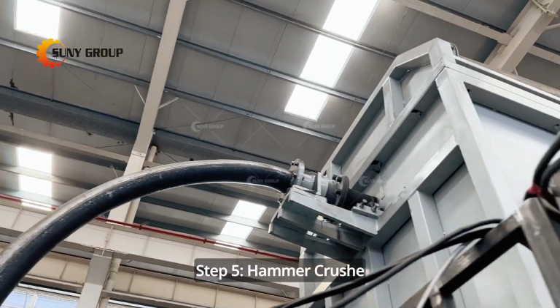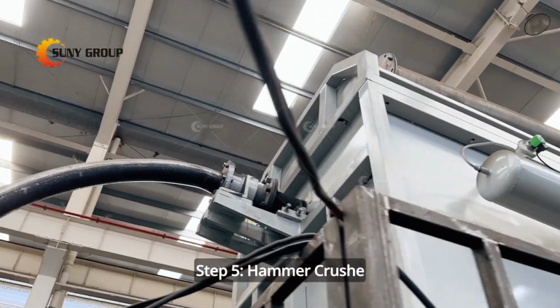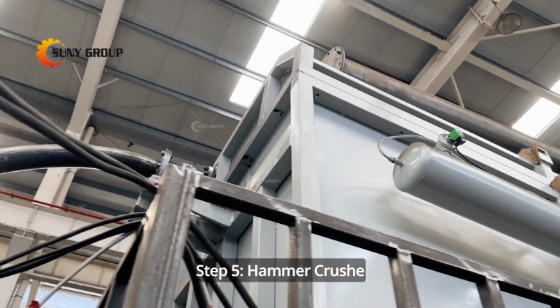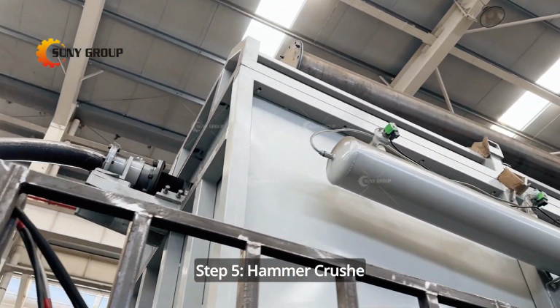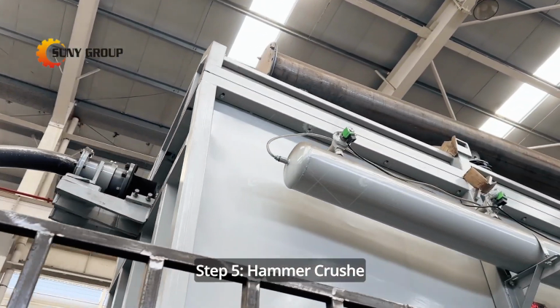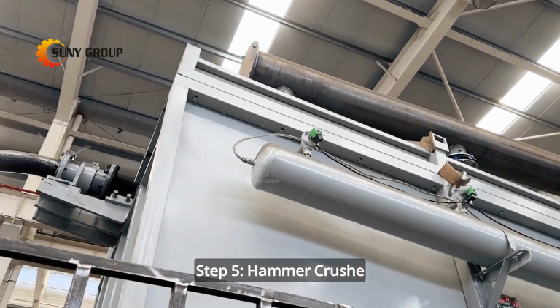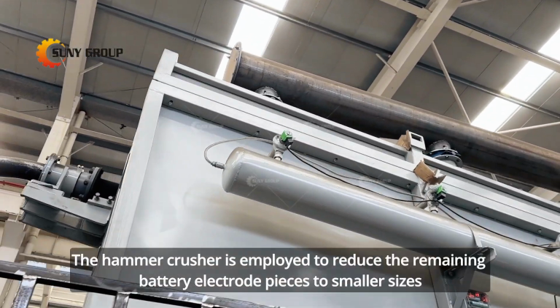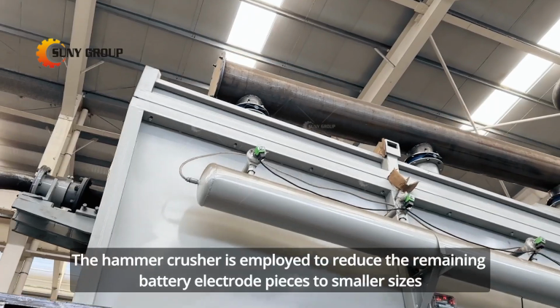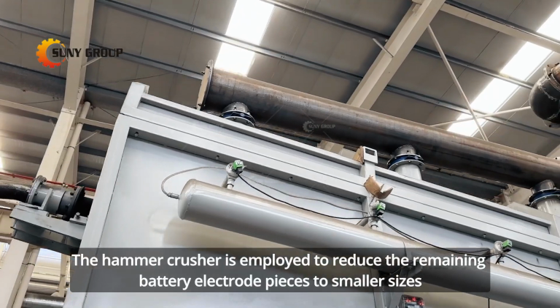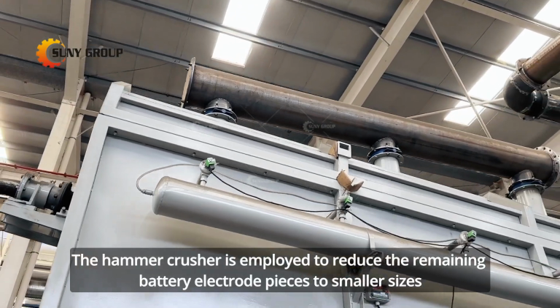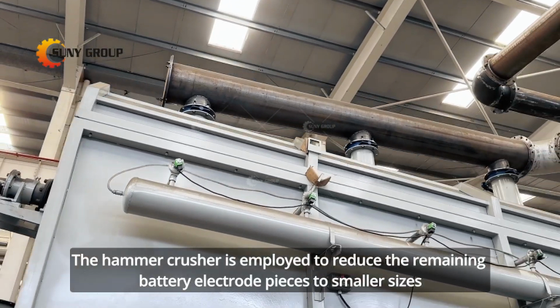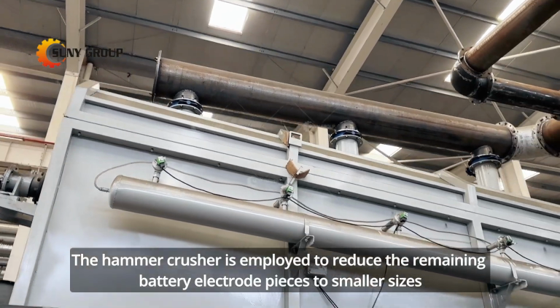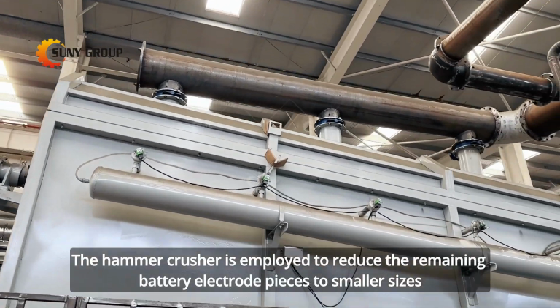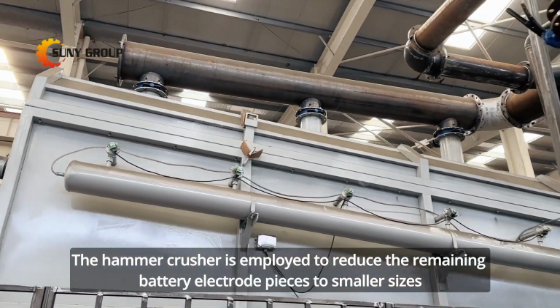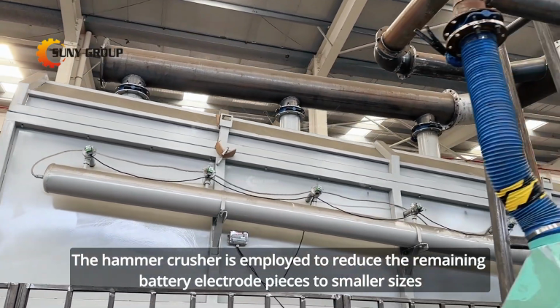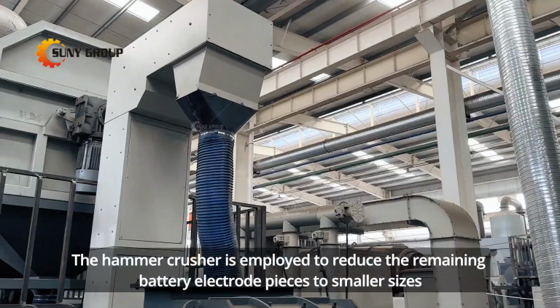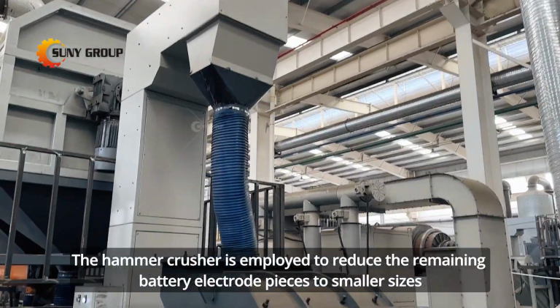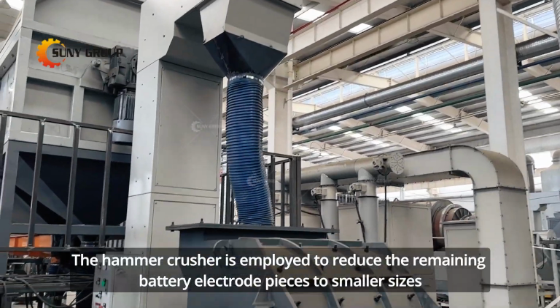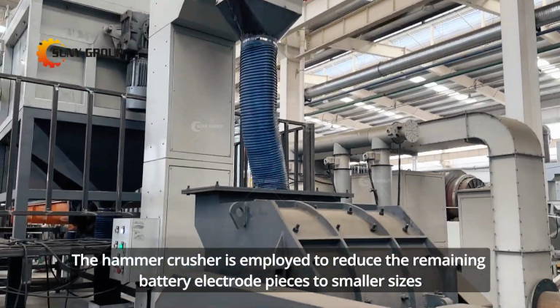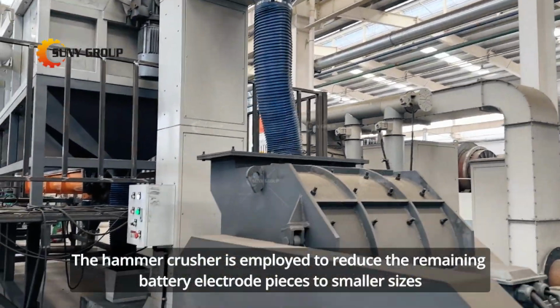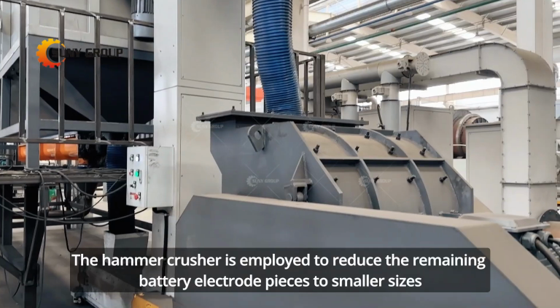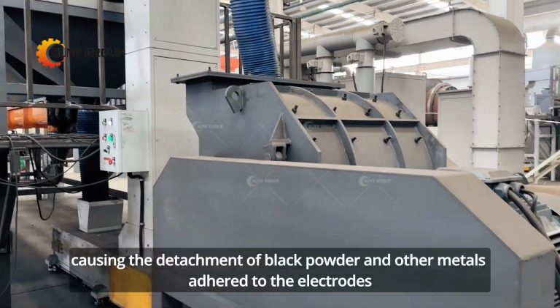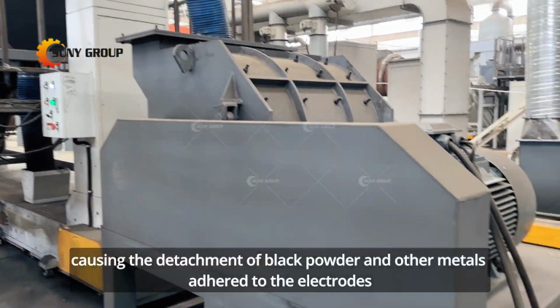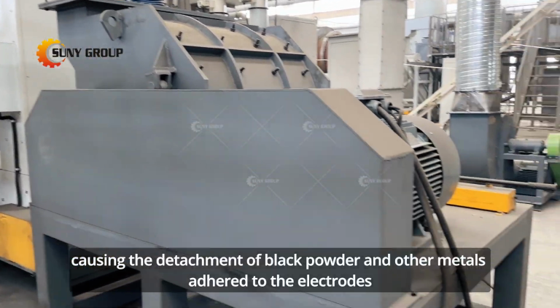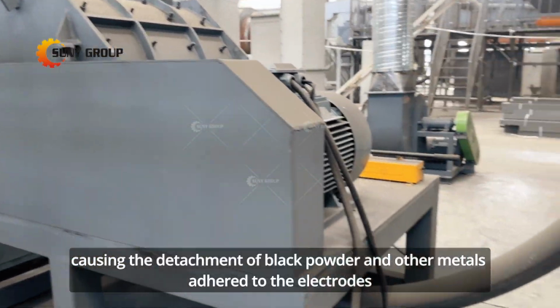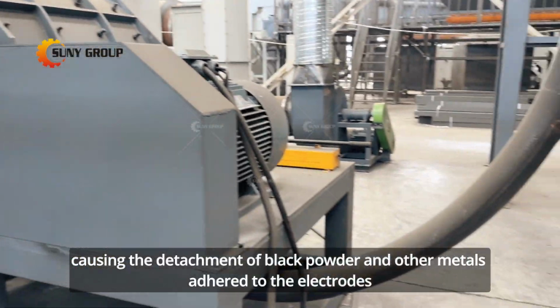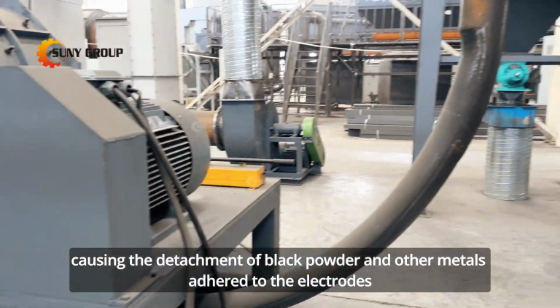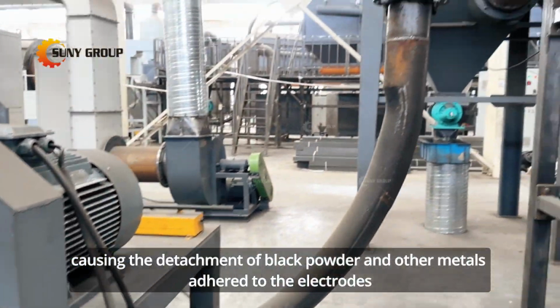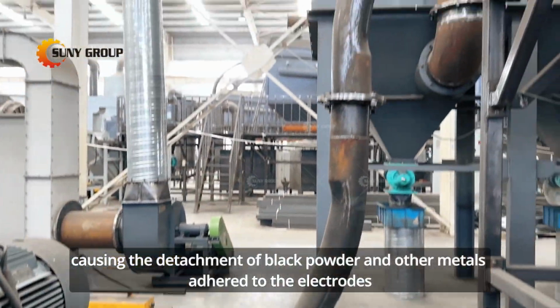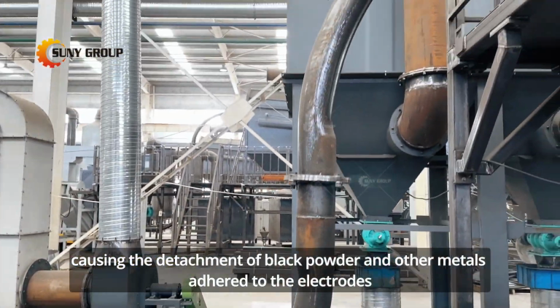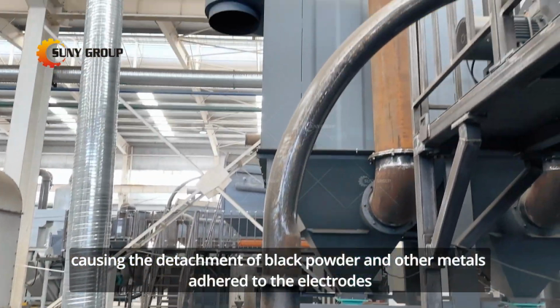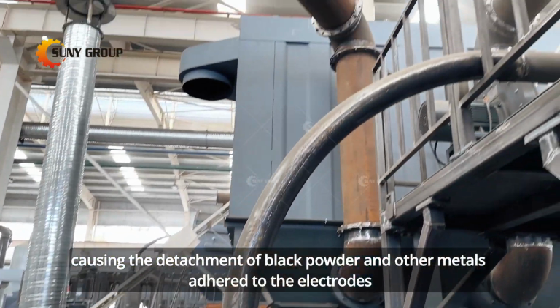Step 5: Hammer crush. A hammer crusher is employed to reduce the remaining battery electrode pieces to smaller sizes, causing the detachment of black powder and other metals adhered to the electrodes.